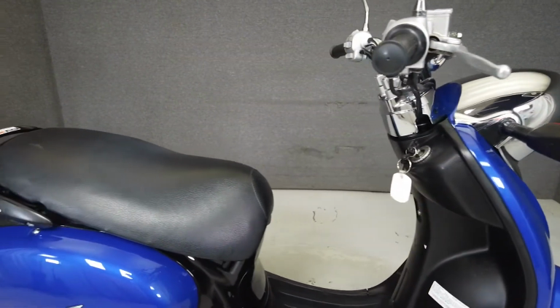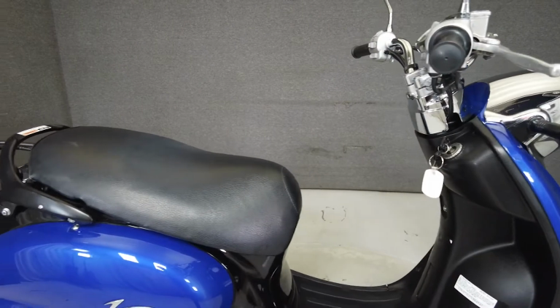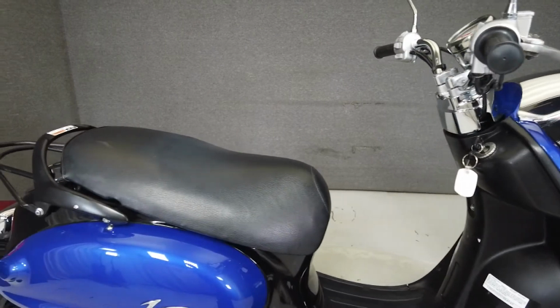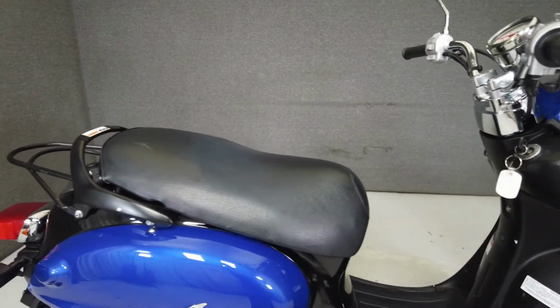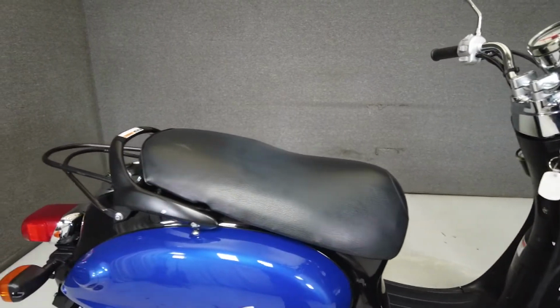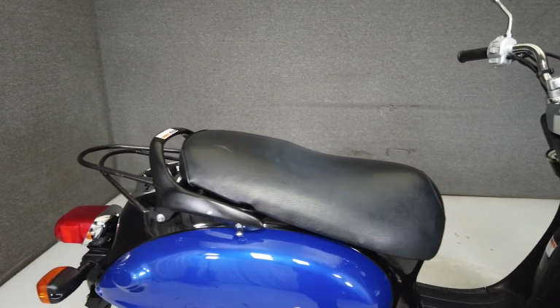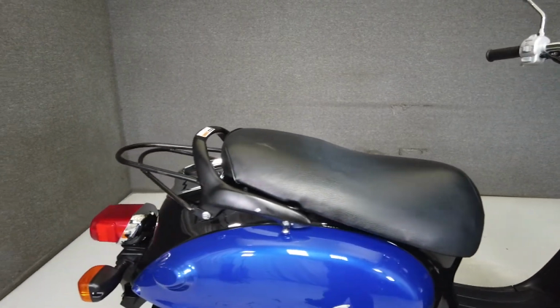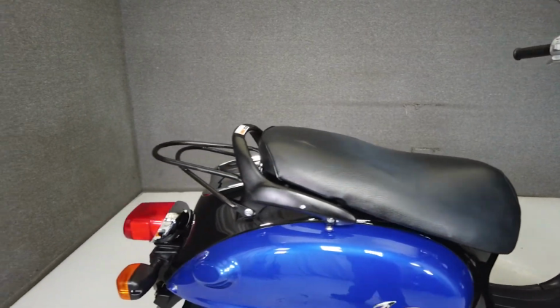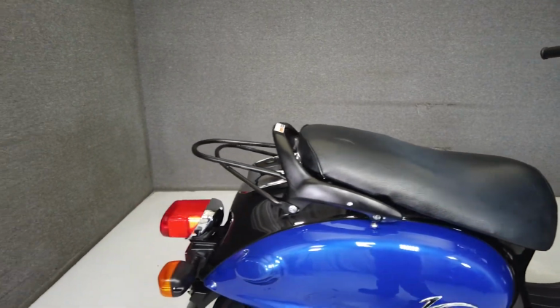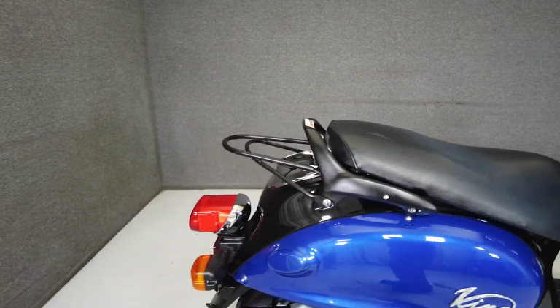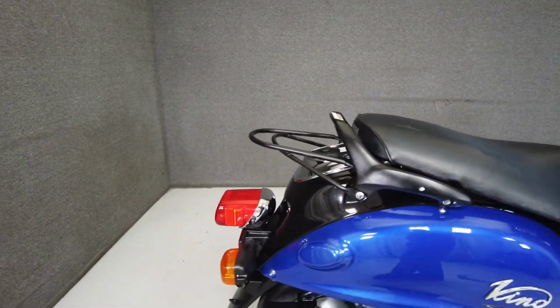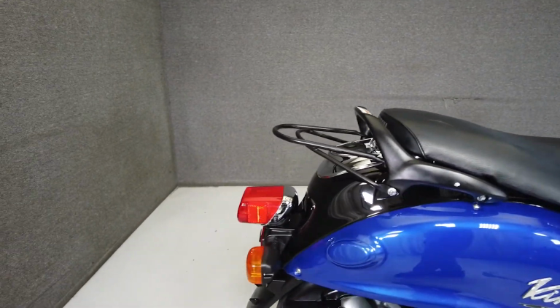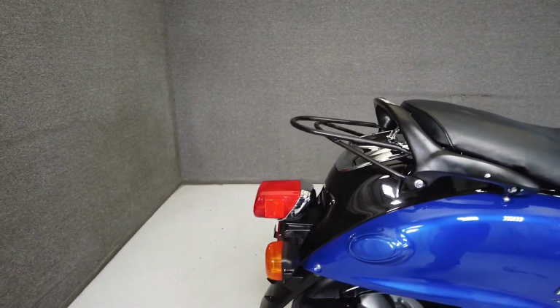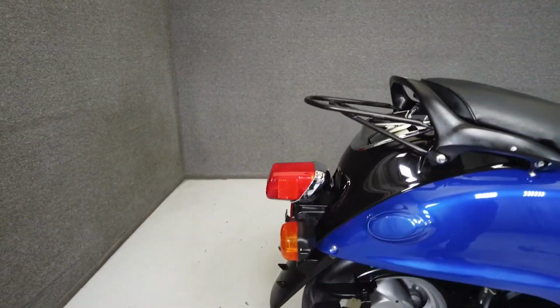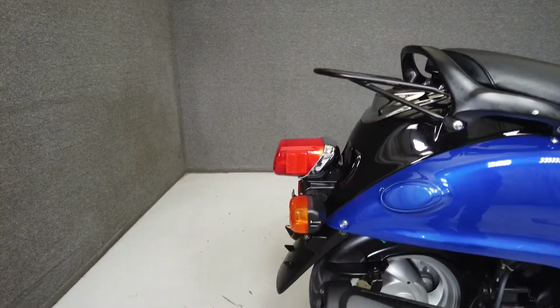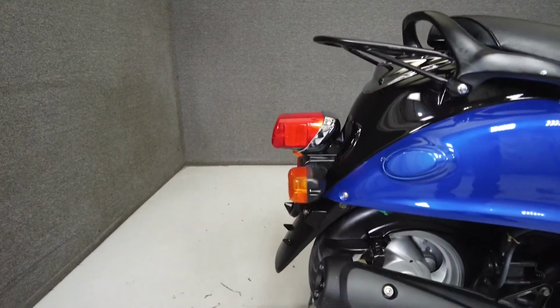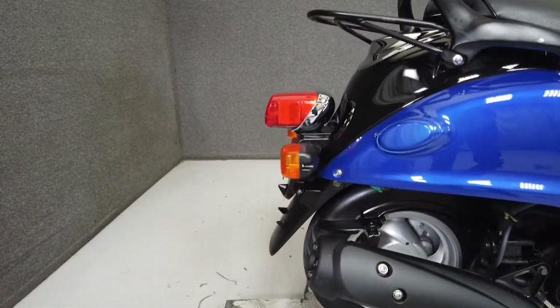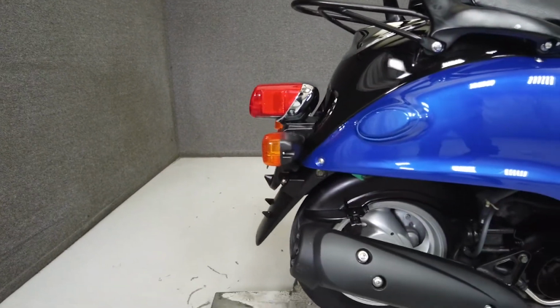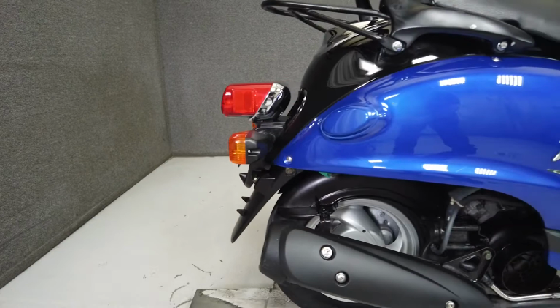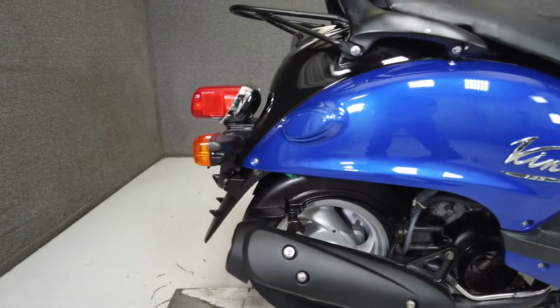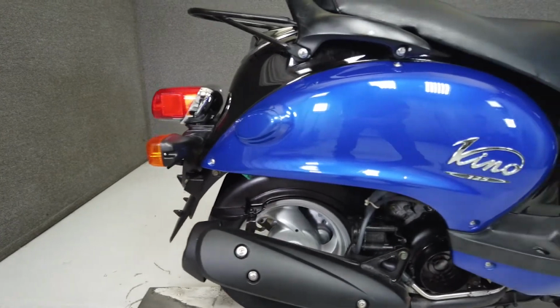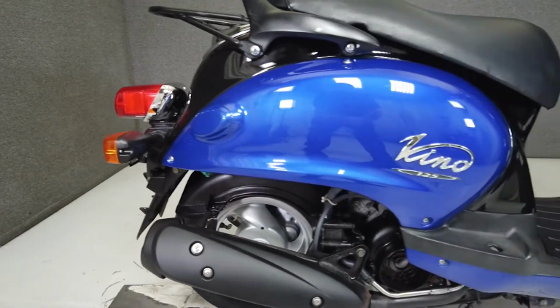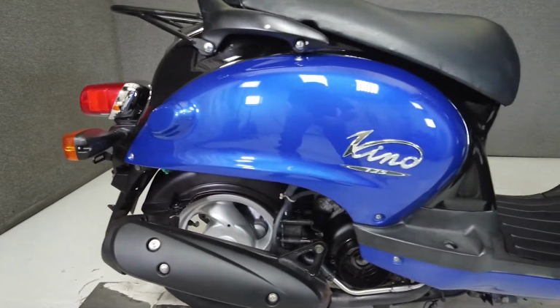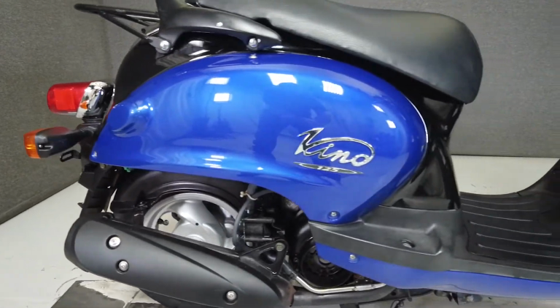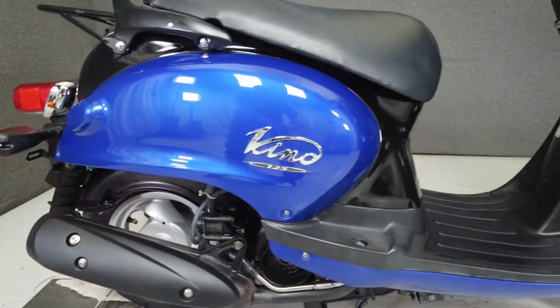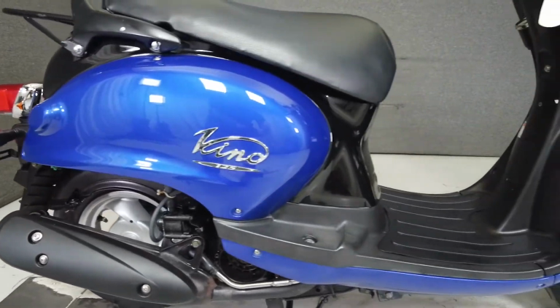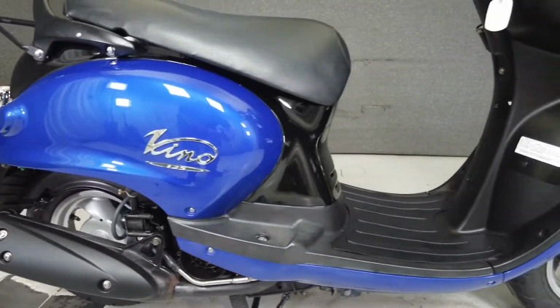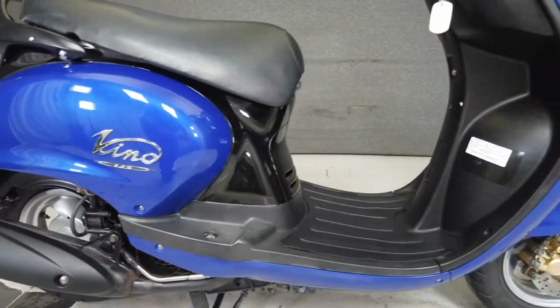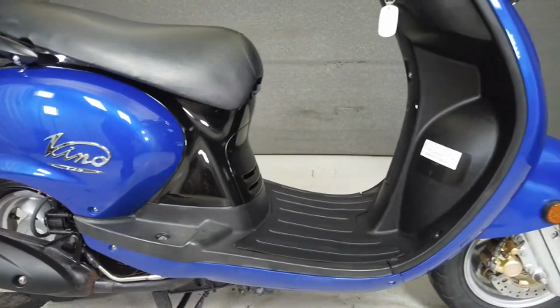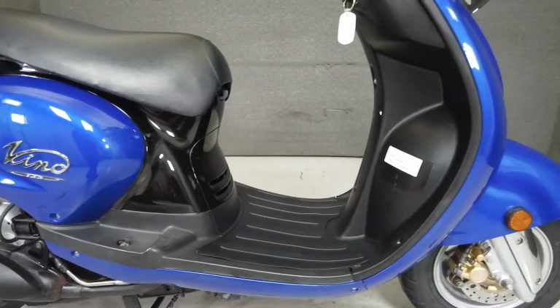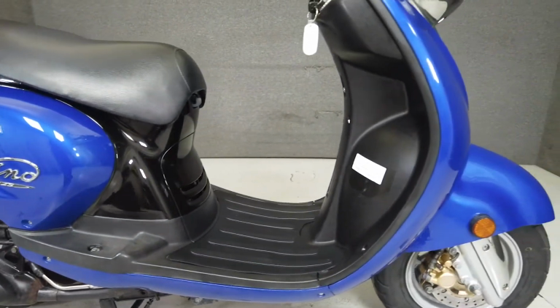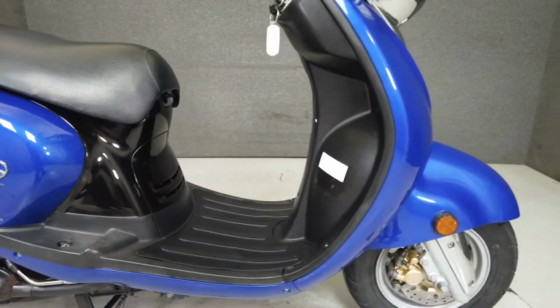Powered by a 124cc single-cylinder engine, it puts stable power through an automatic transmission. It weighs in only 229 pounds and has a 29.9-inch seat height.